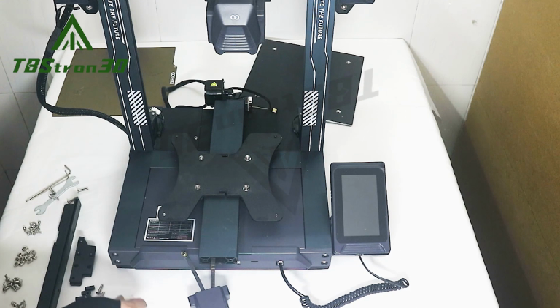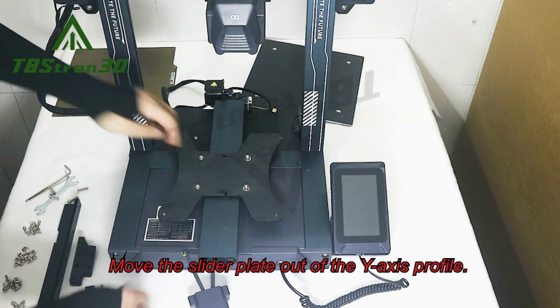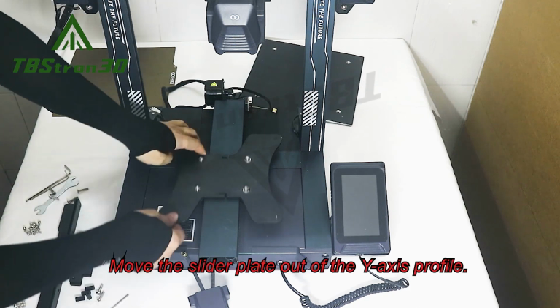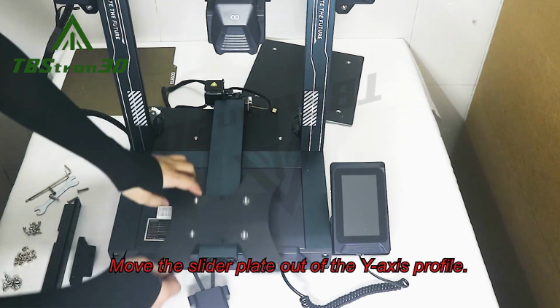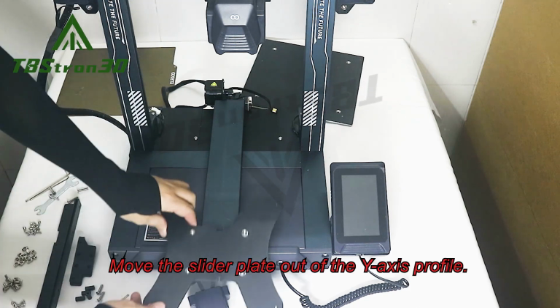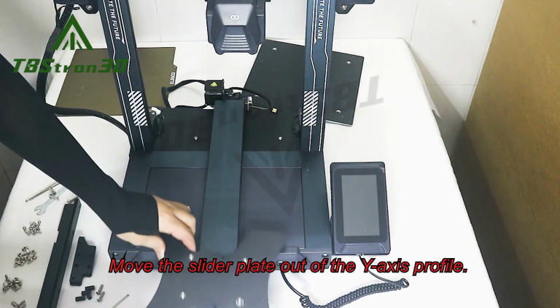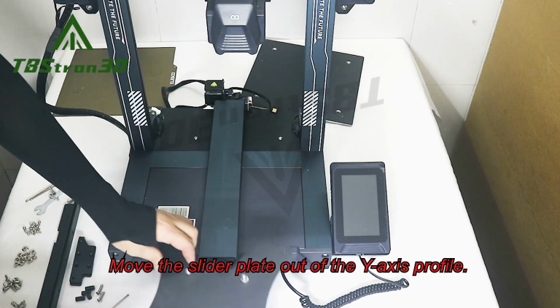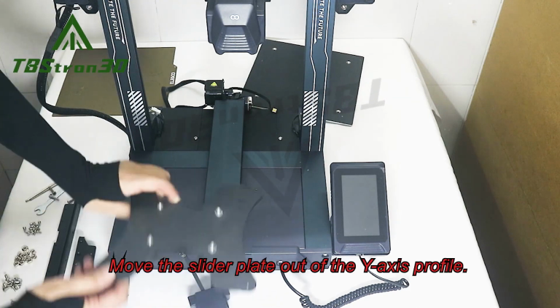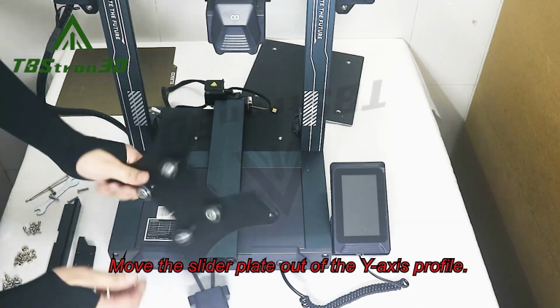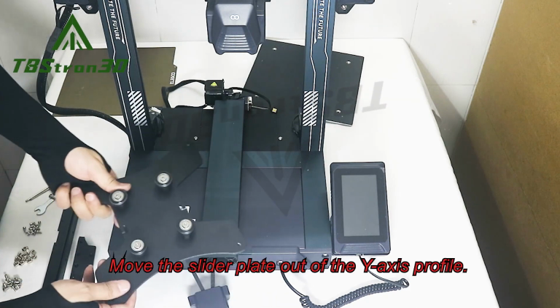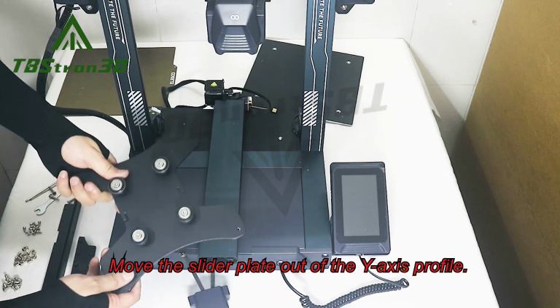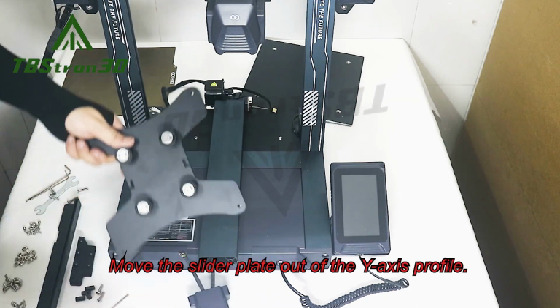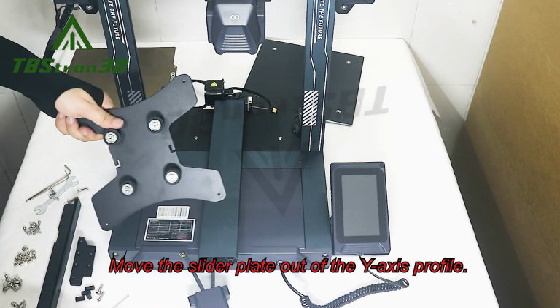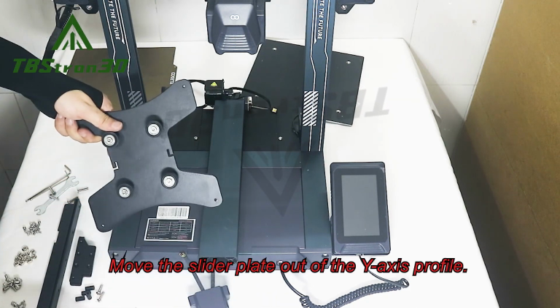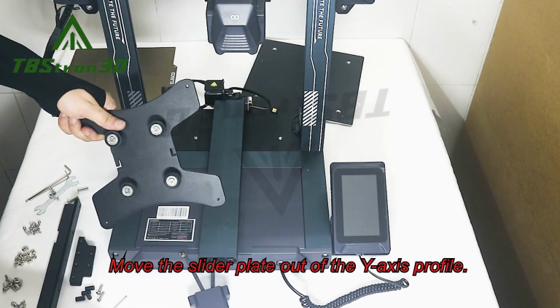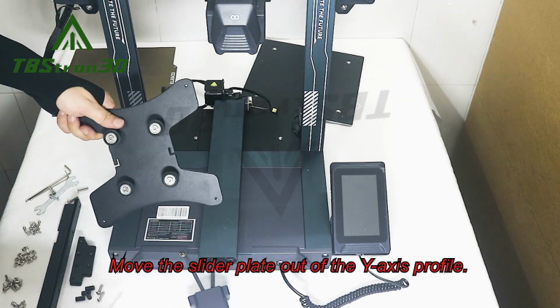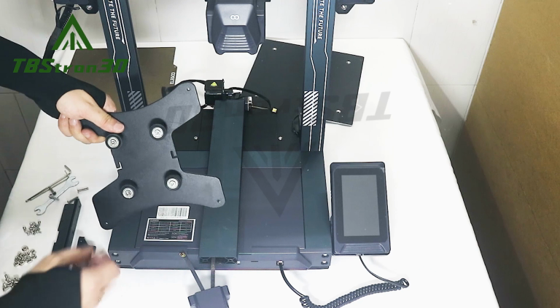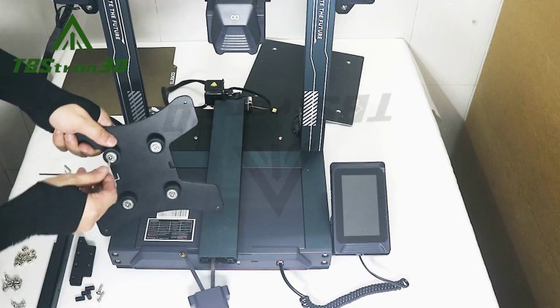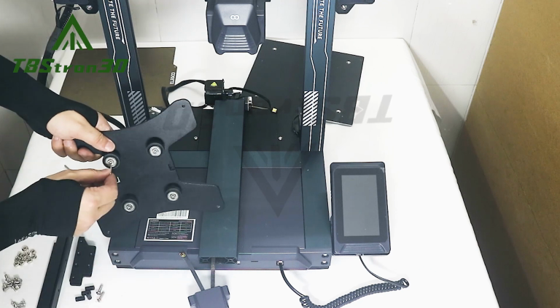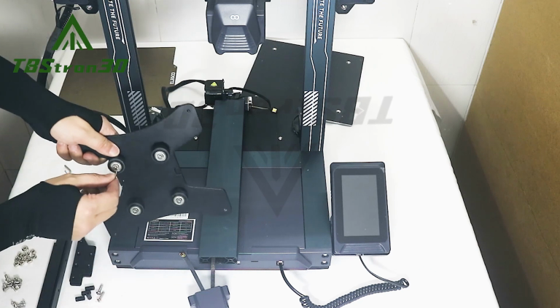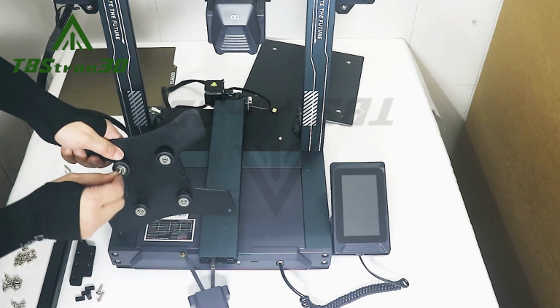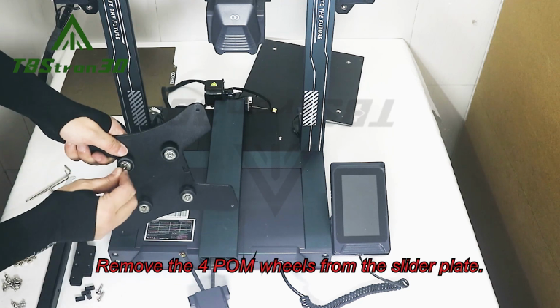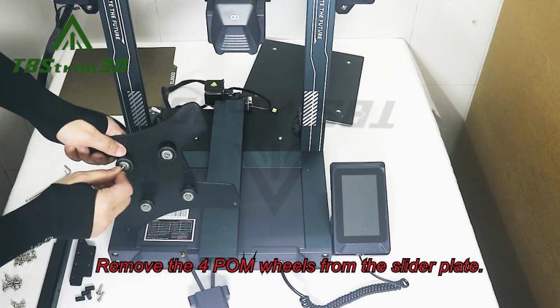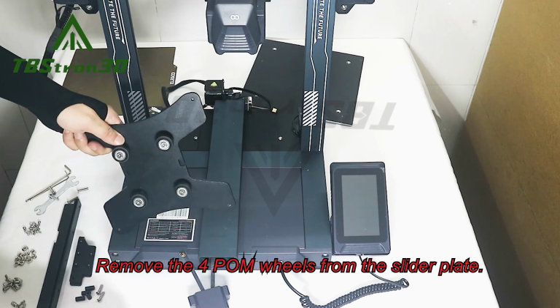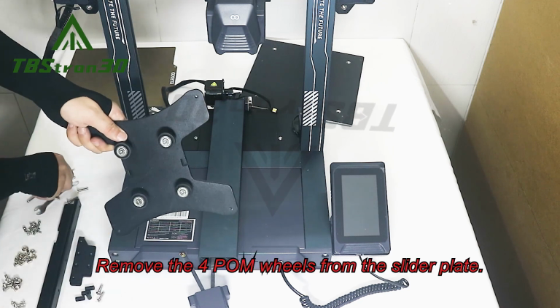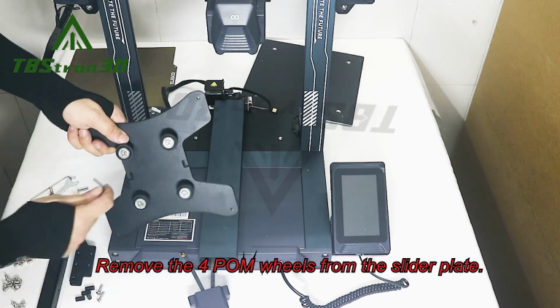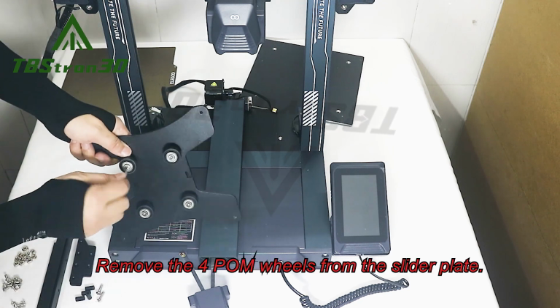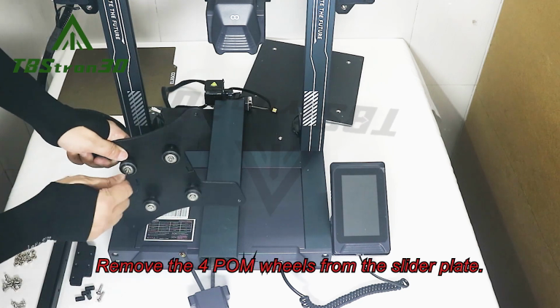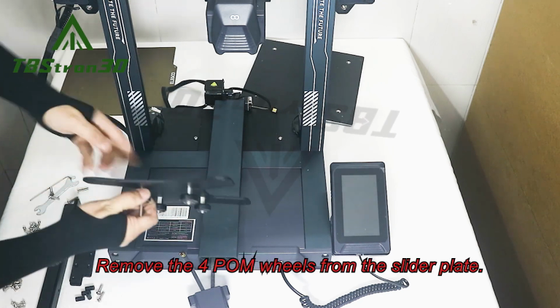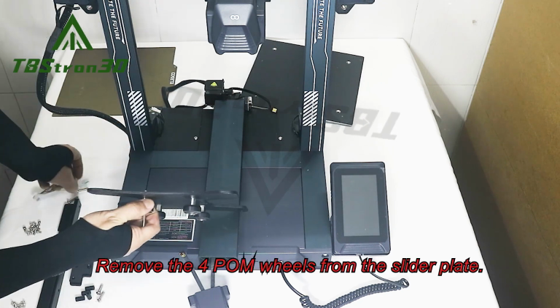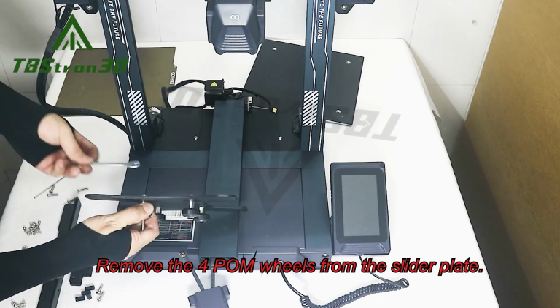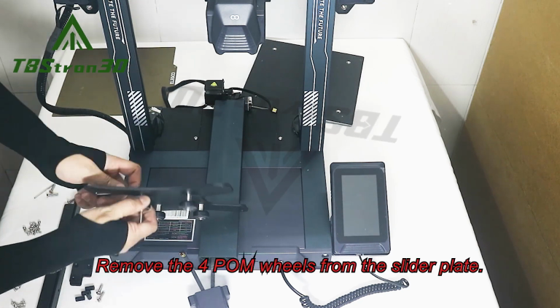Move the slider plate out of the Y axis profile. Remove the four palm wheels from the slider plate.